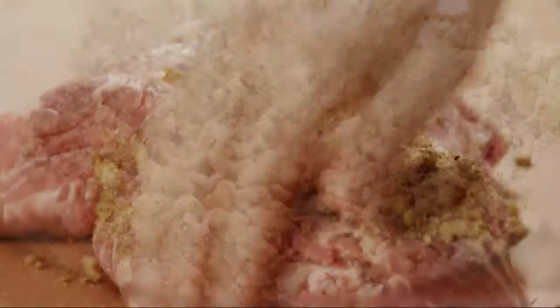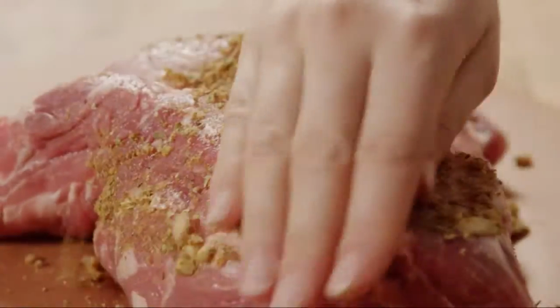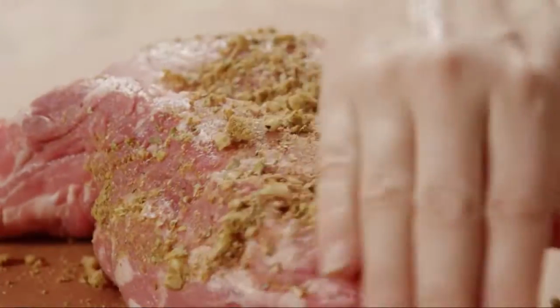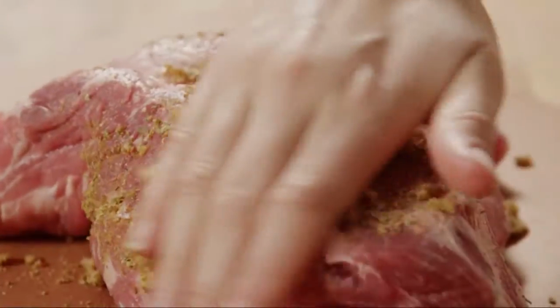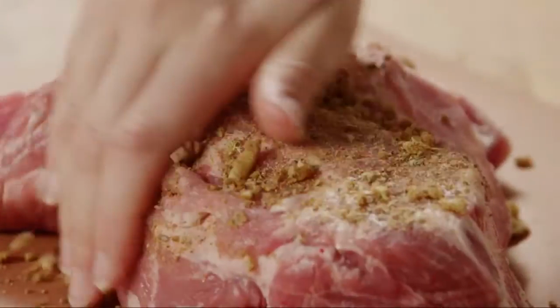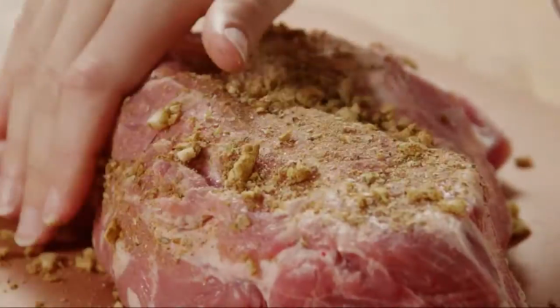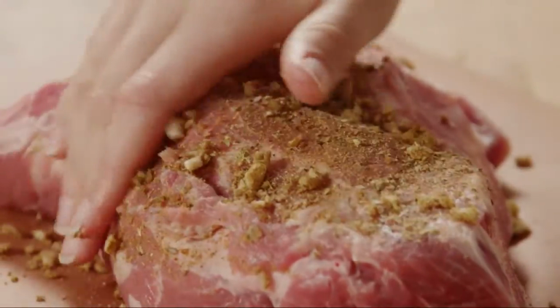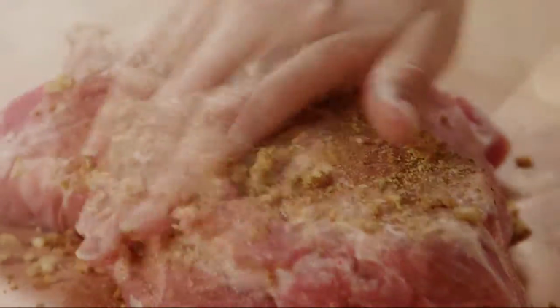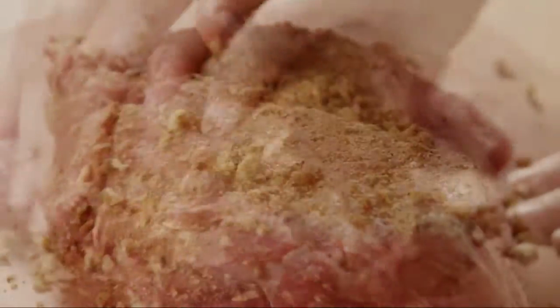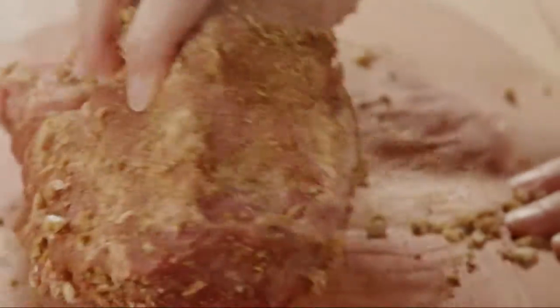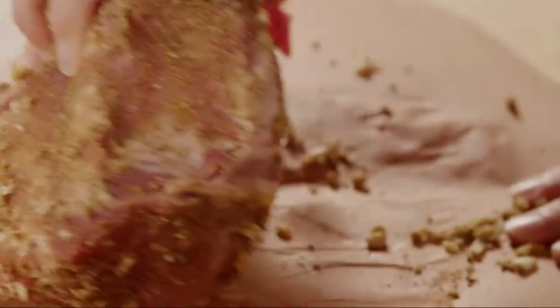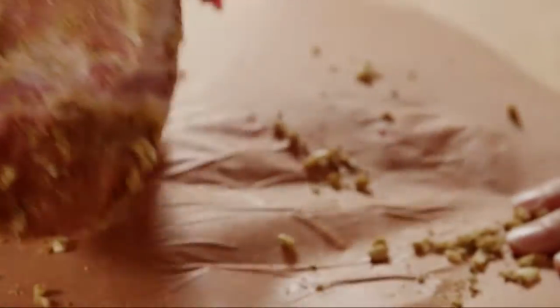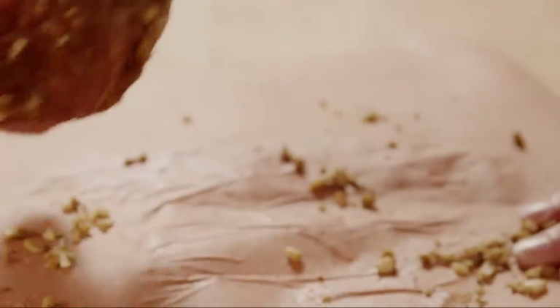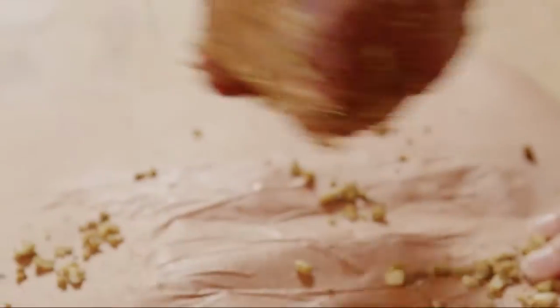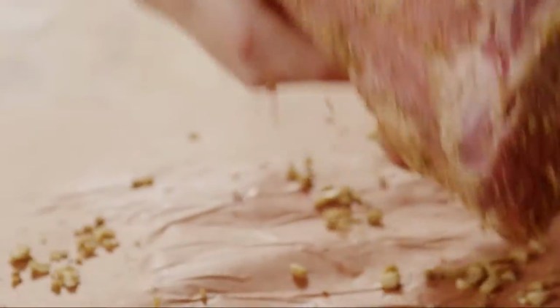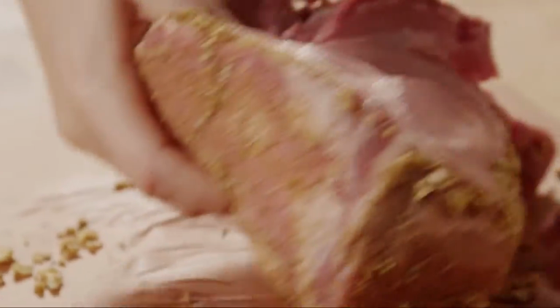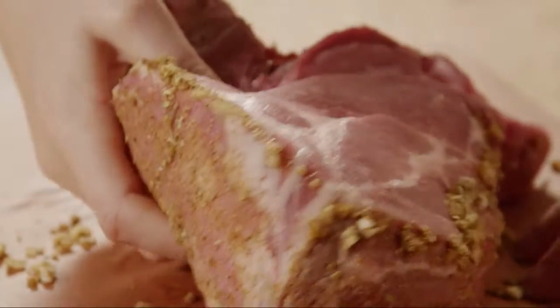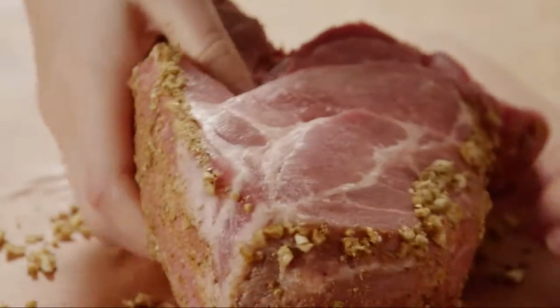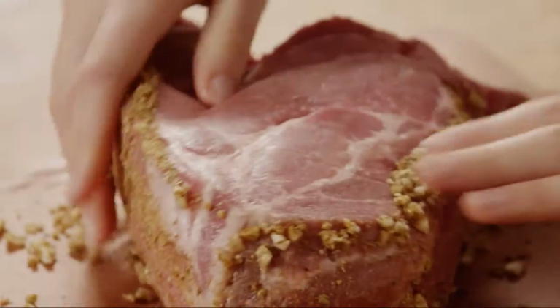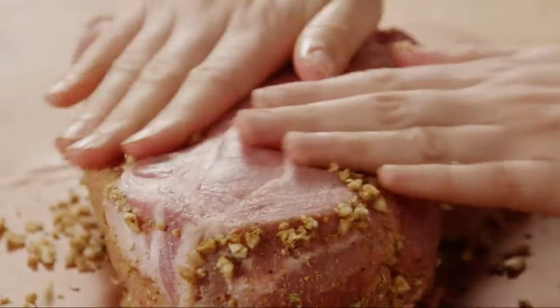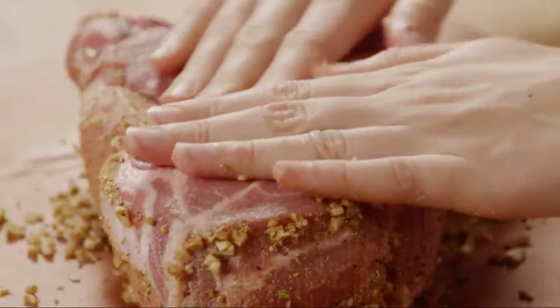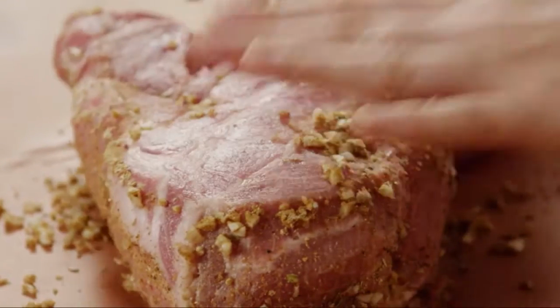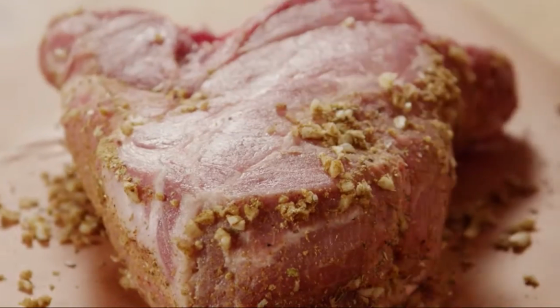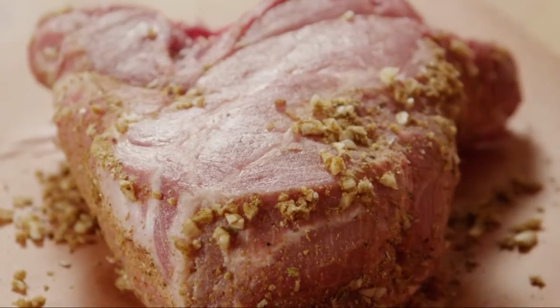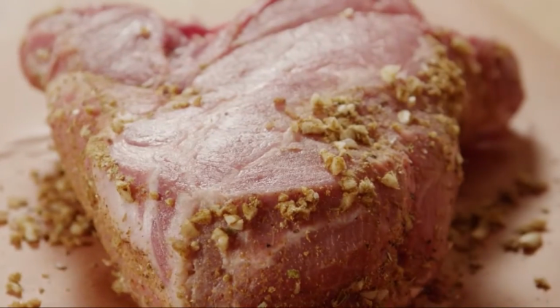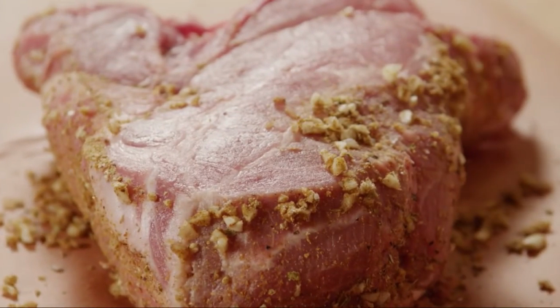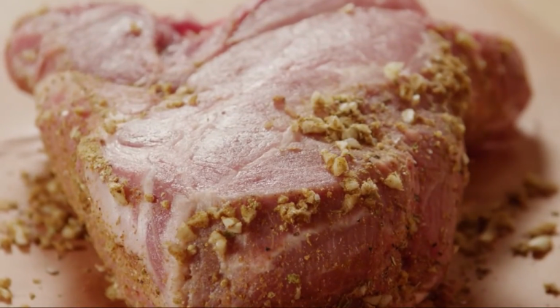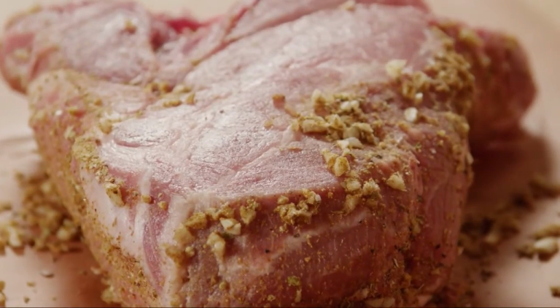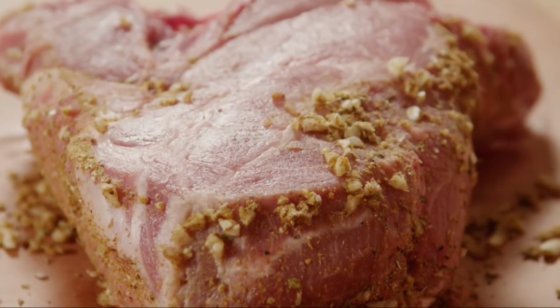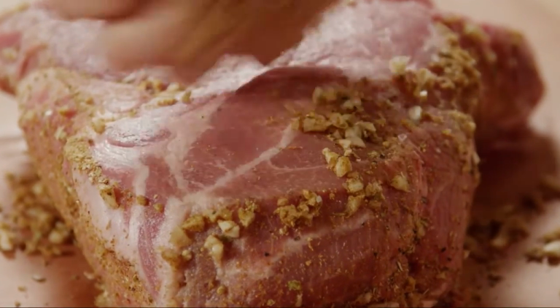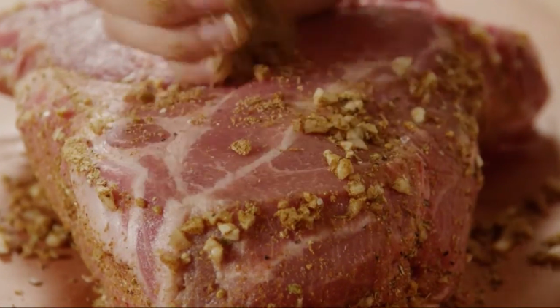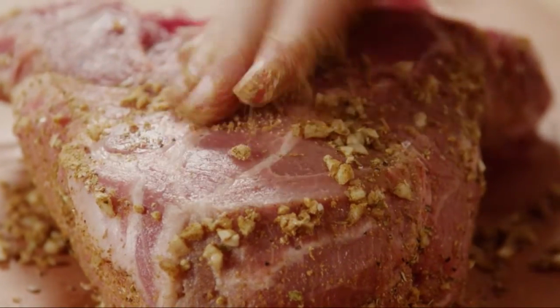Rub the paste into the pork using your hands. This rub will season the pork and the cooking liquid as it roasts with its savory flavor.